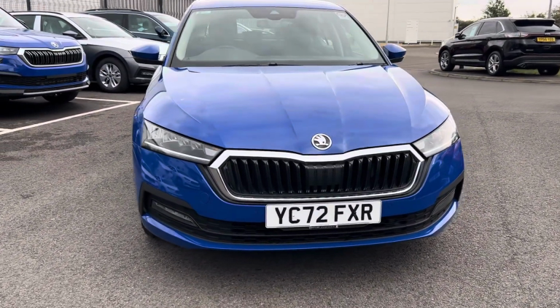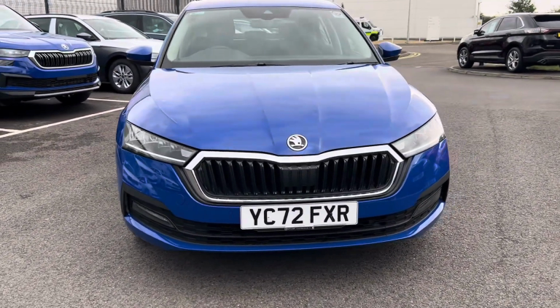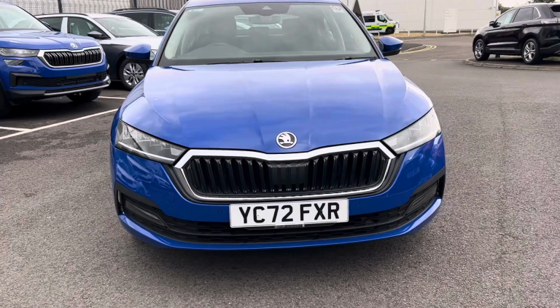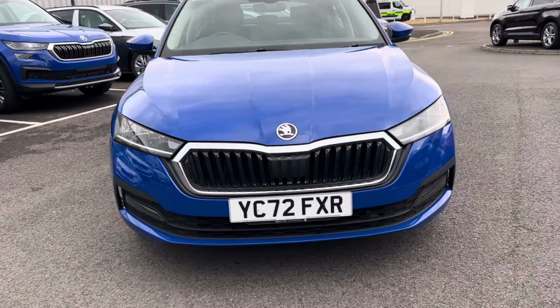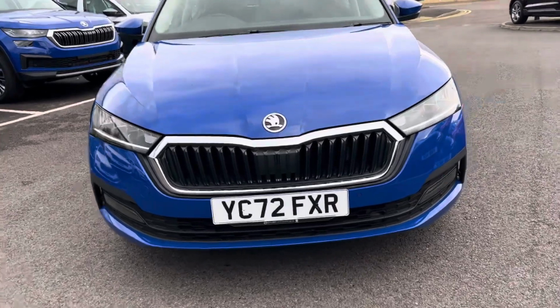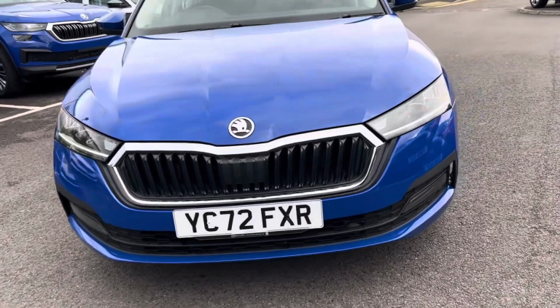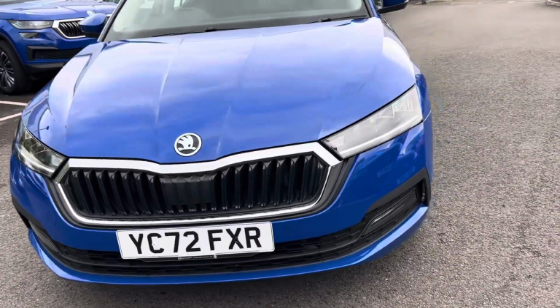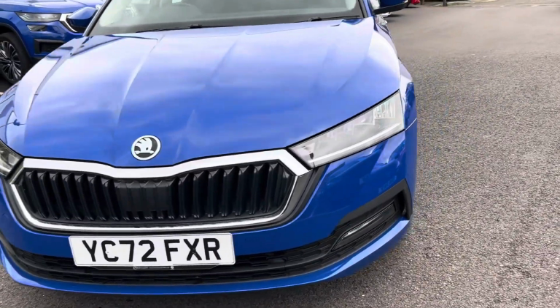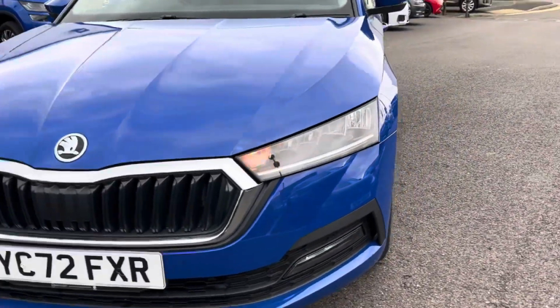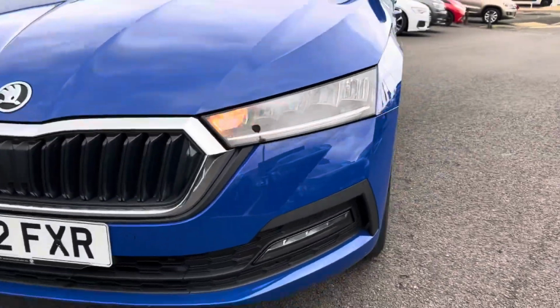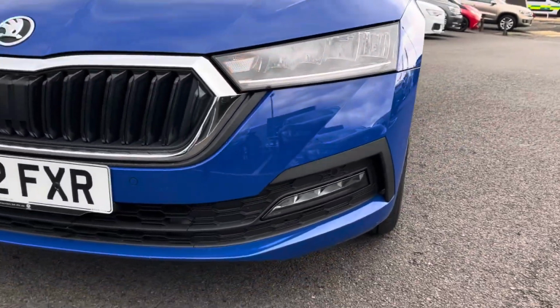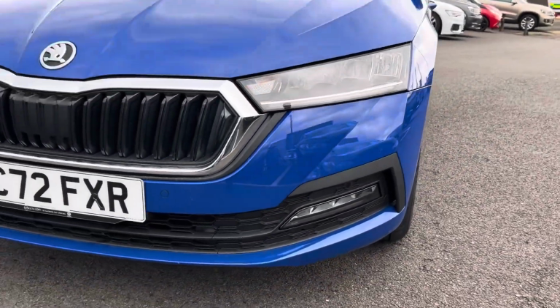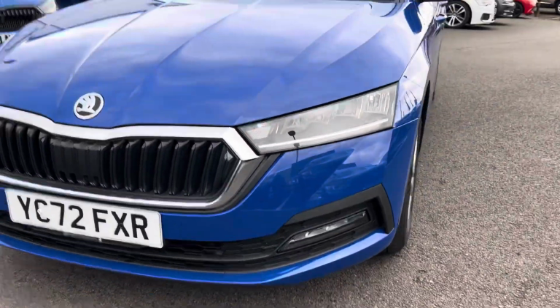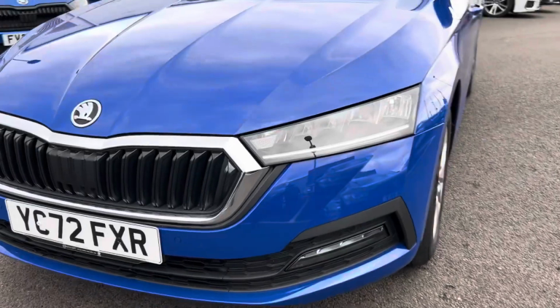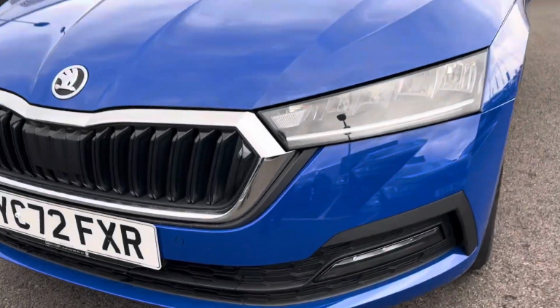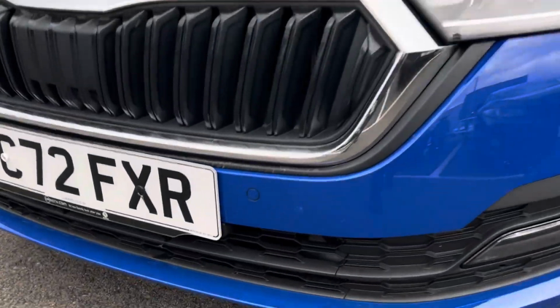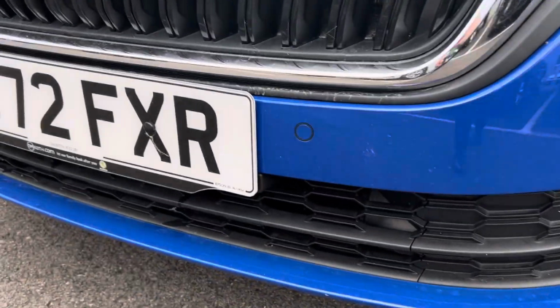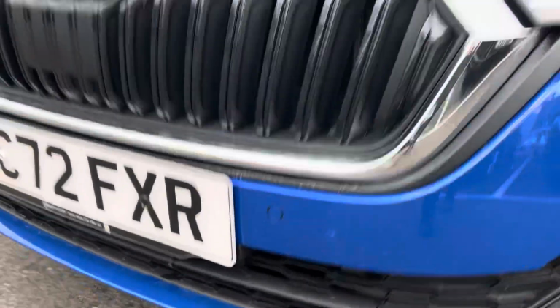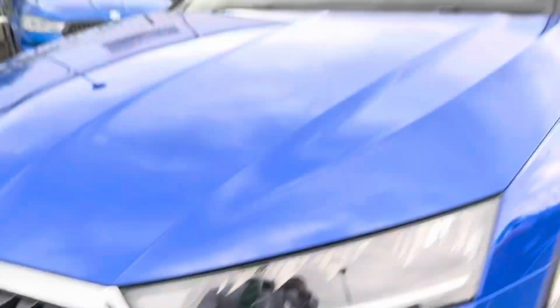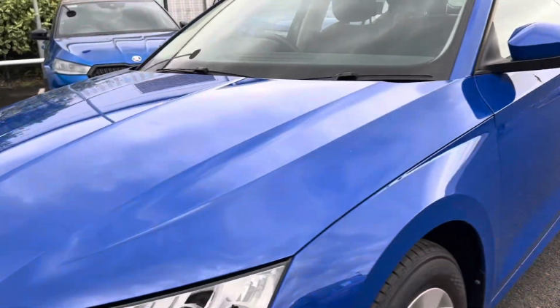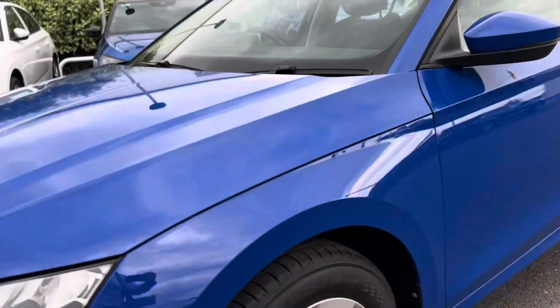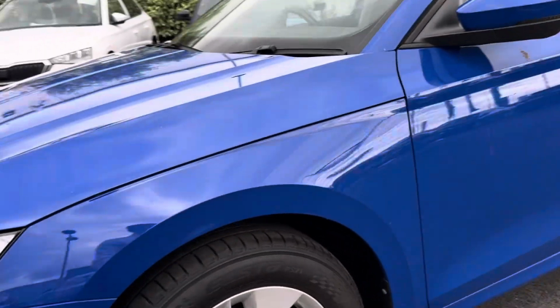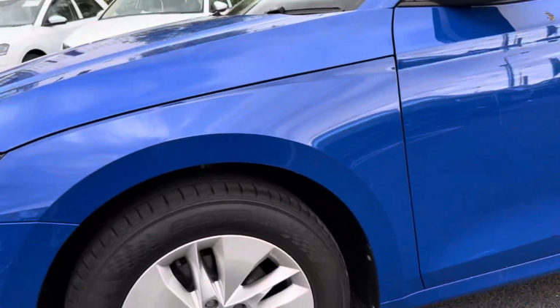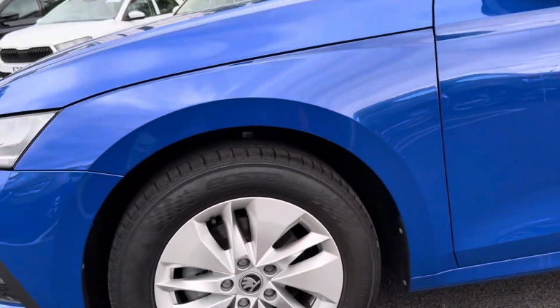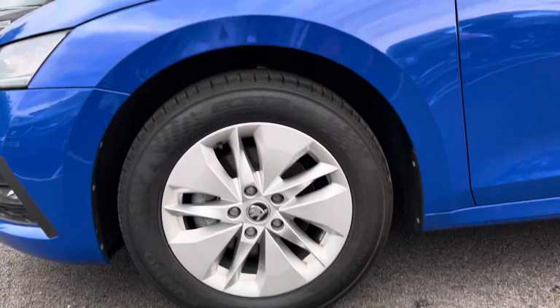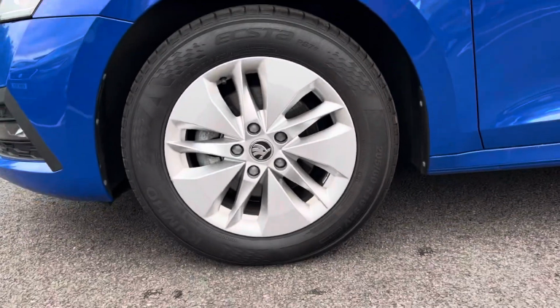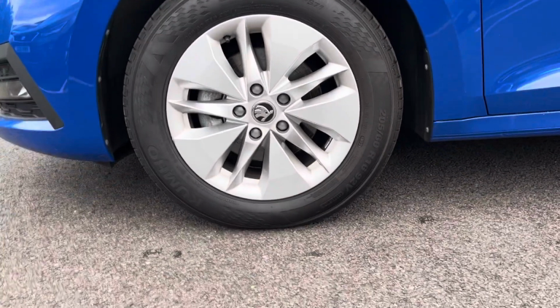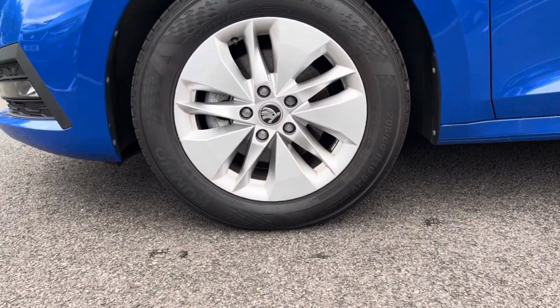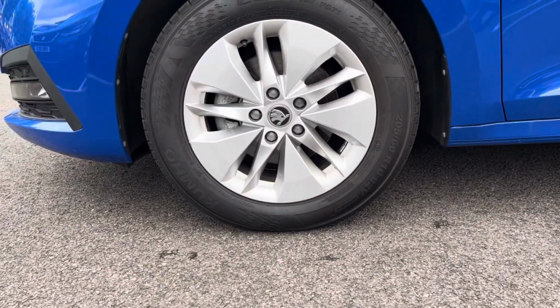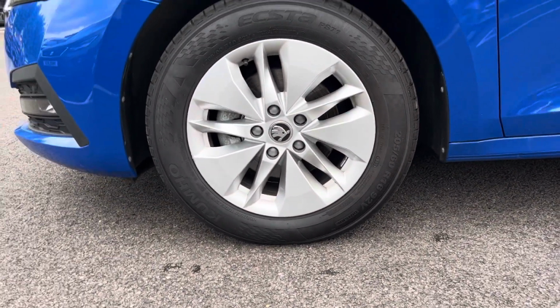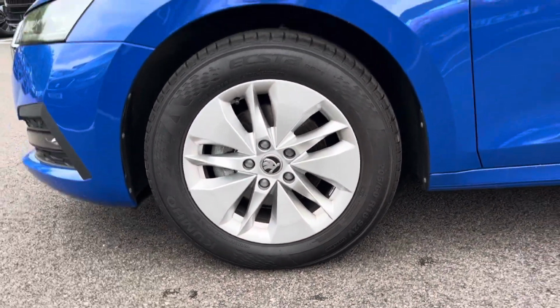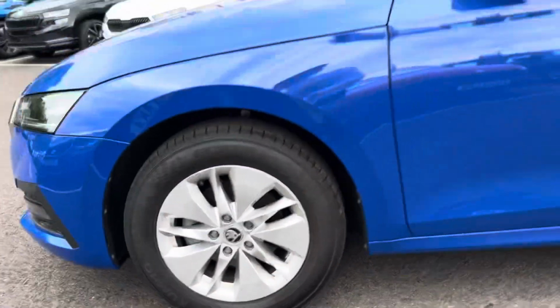Starting off, we've got your automatic headlights, front and rear parking sensors, and 16-inch alloy wheels.